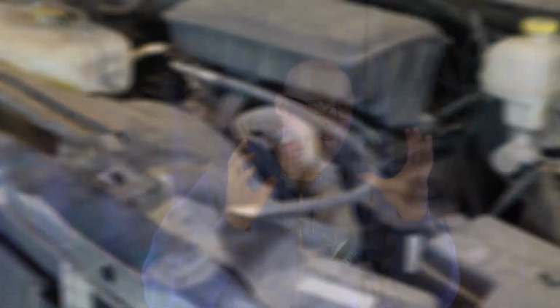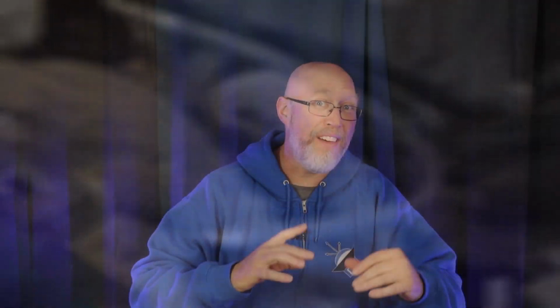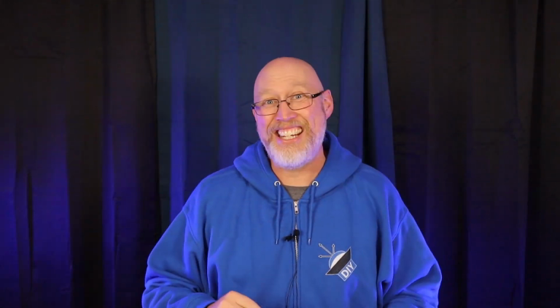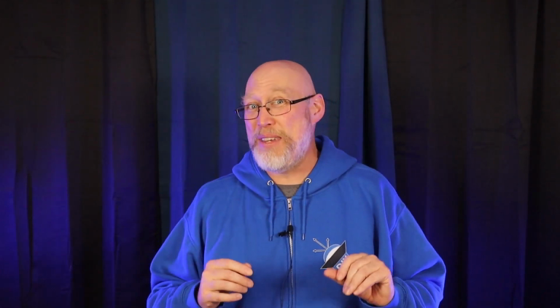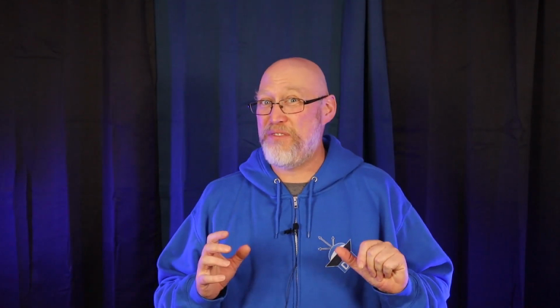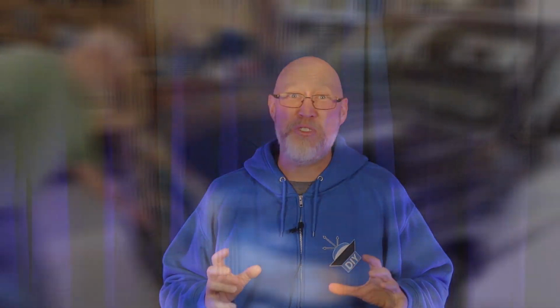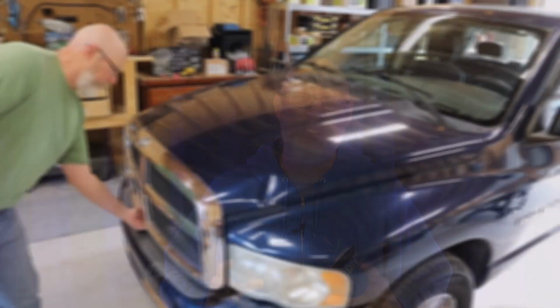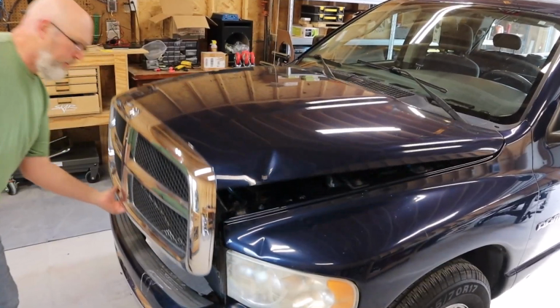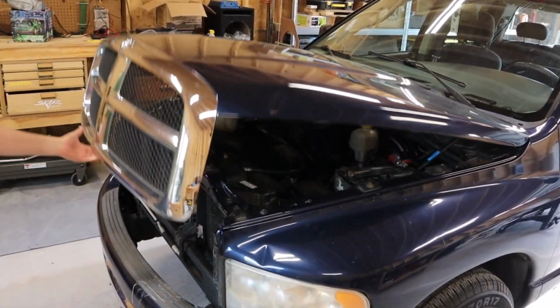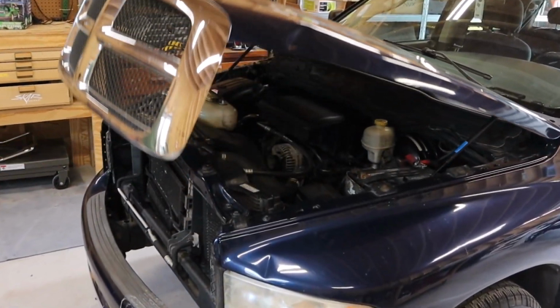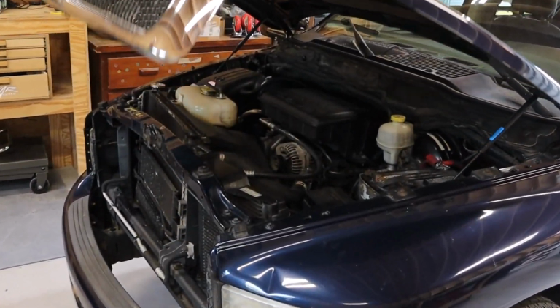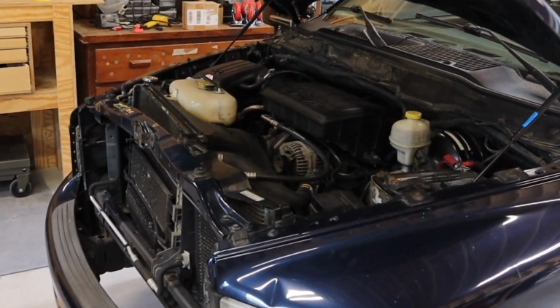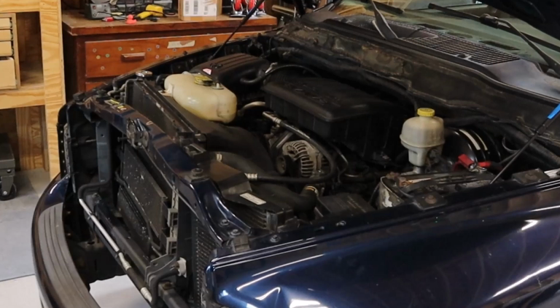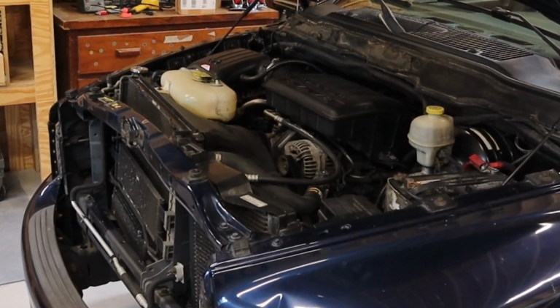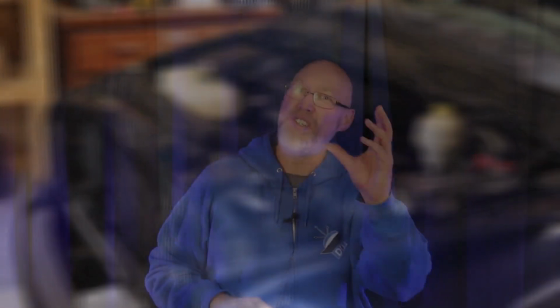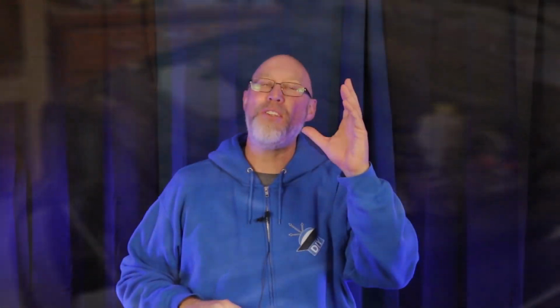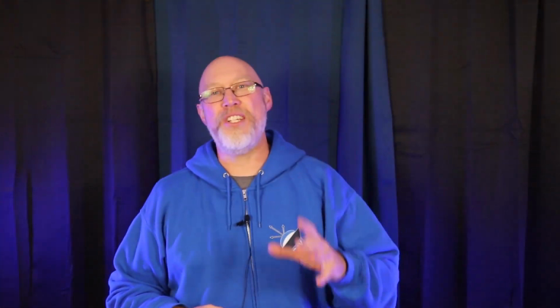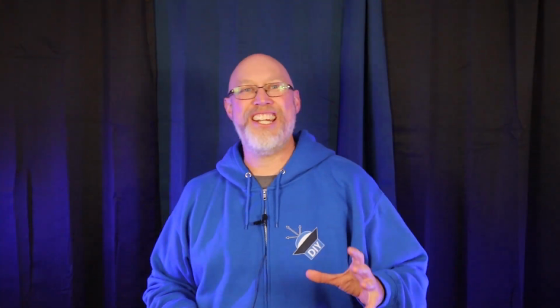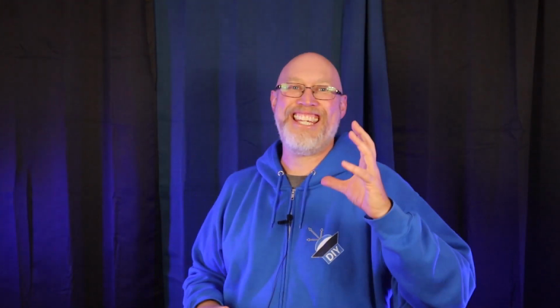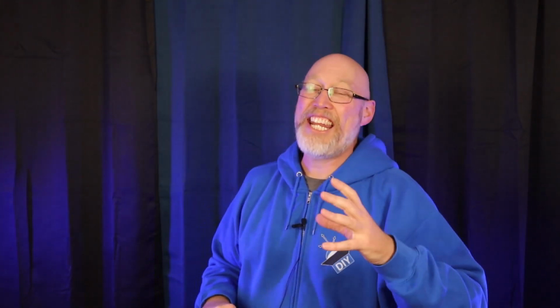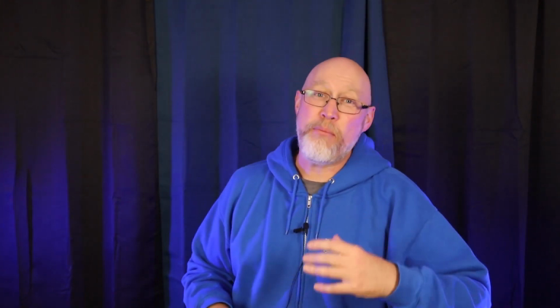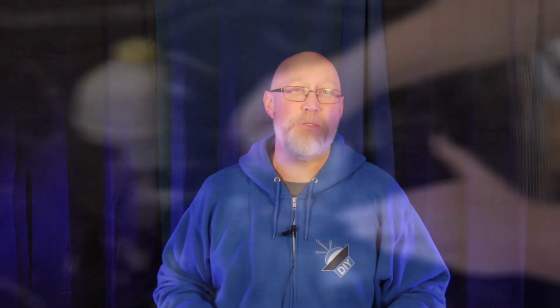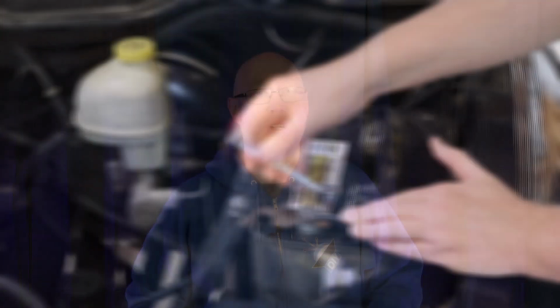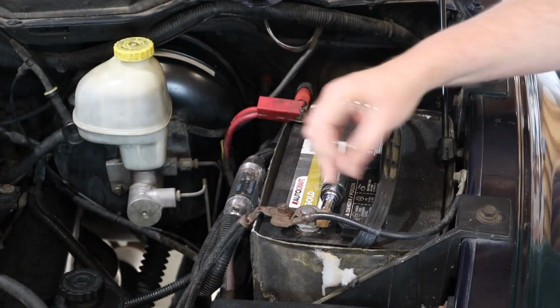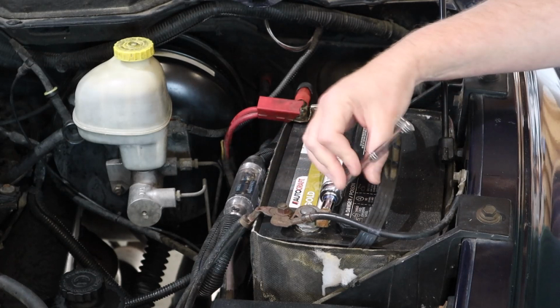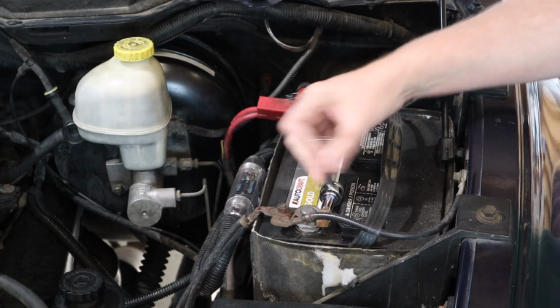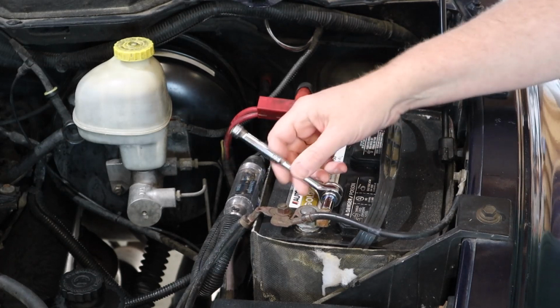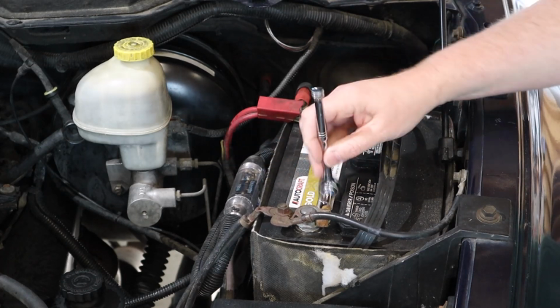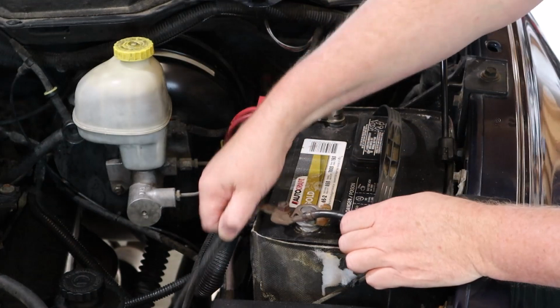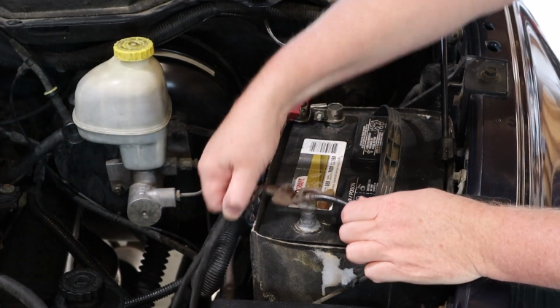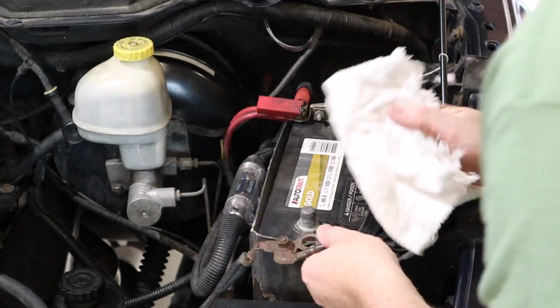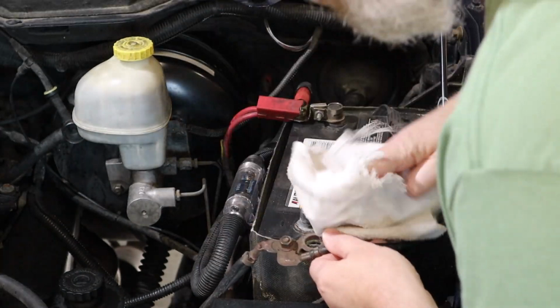Before I do that I need to wipe down this filthy engine bay. The first step is to disconnect the negative battery terminal so that we don't short anything out while we're working under the hood.